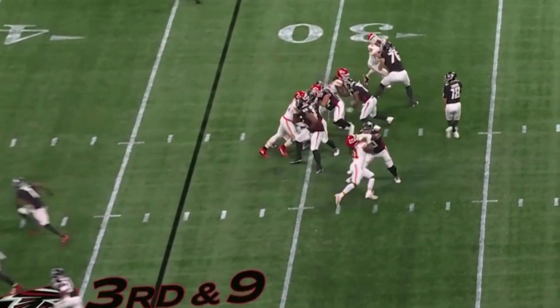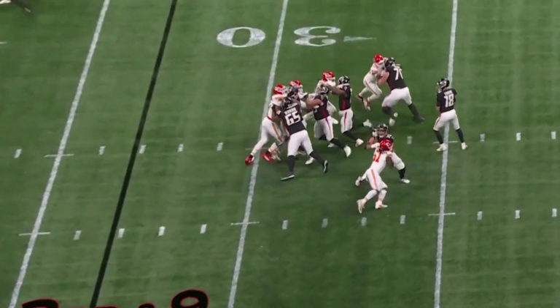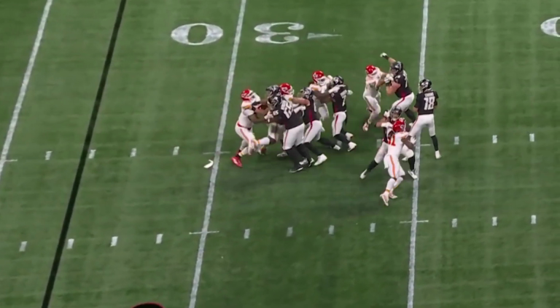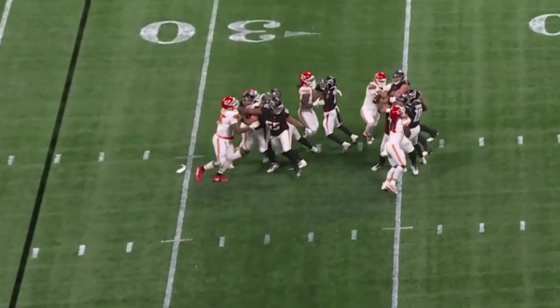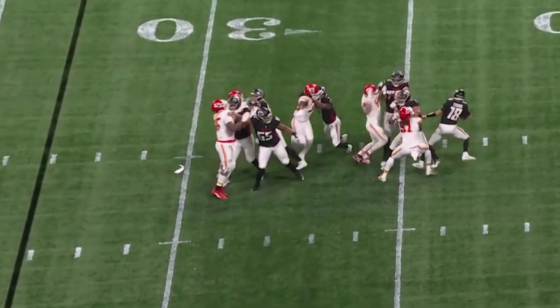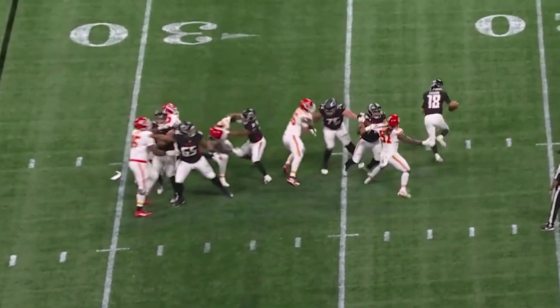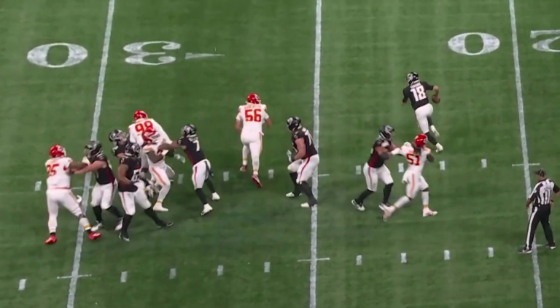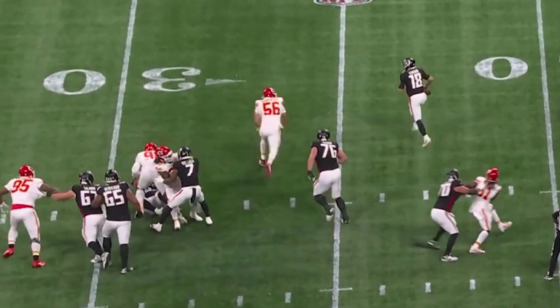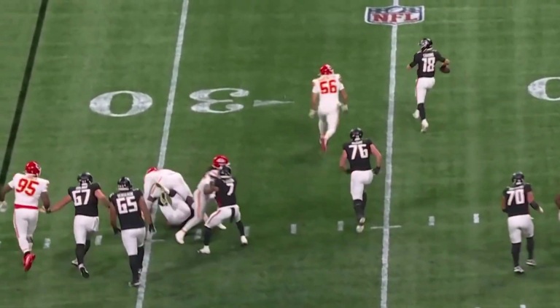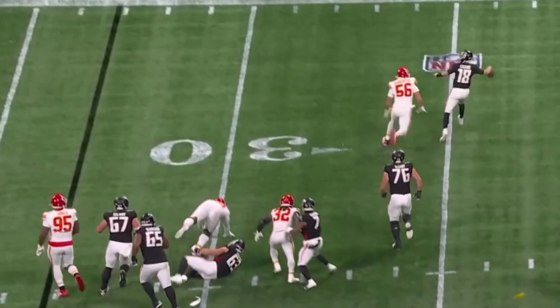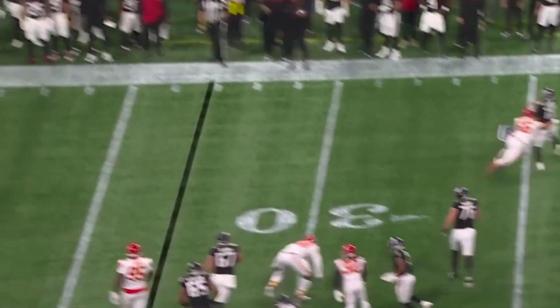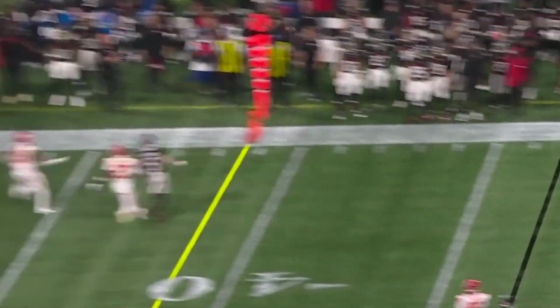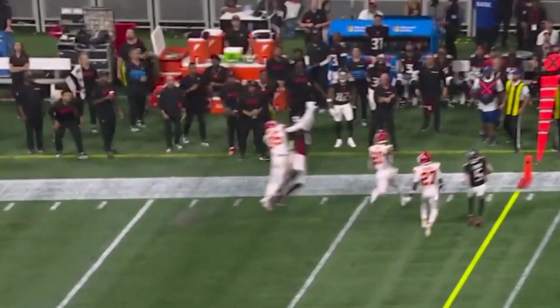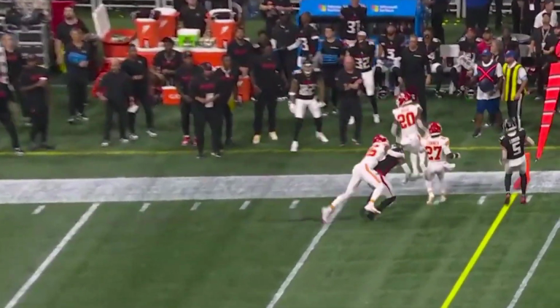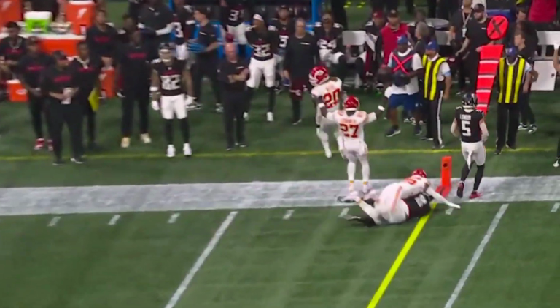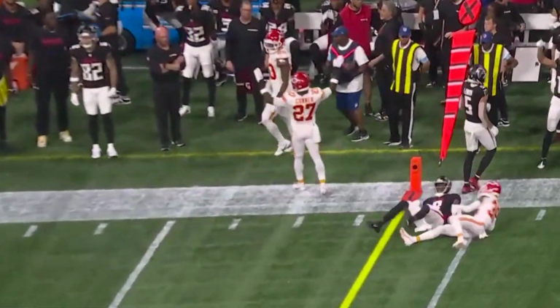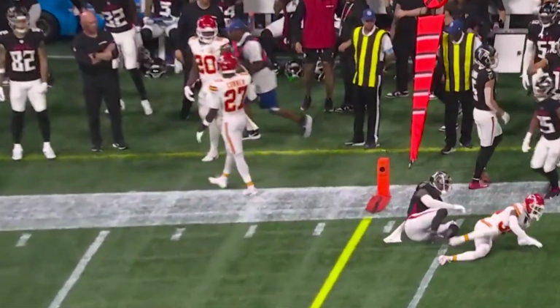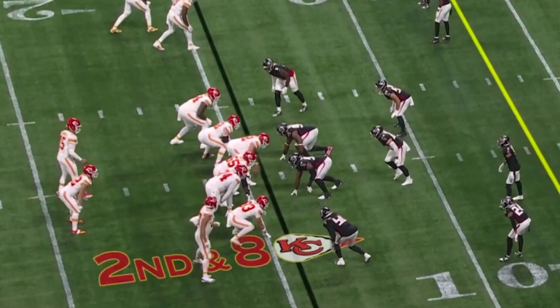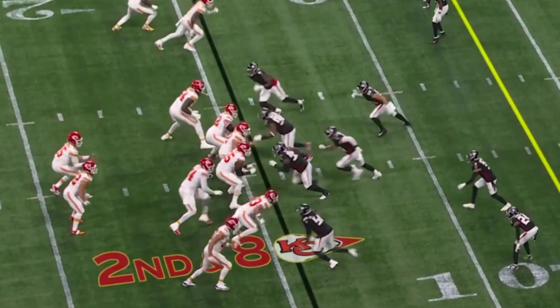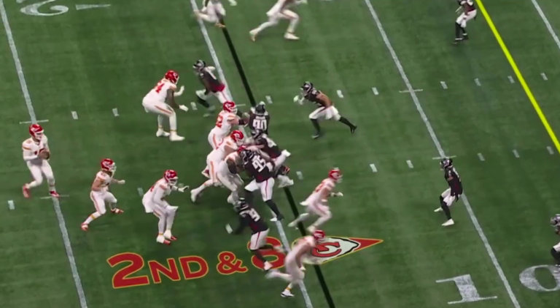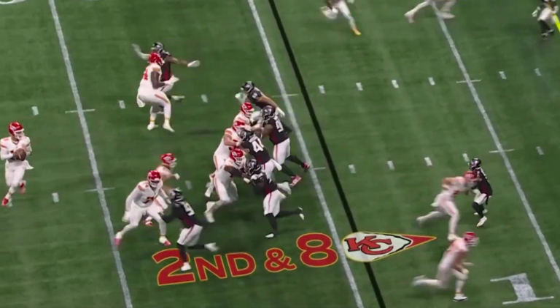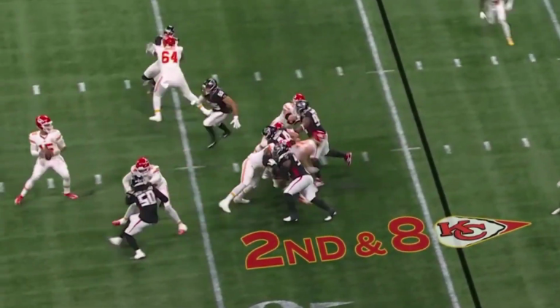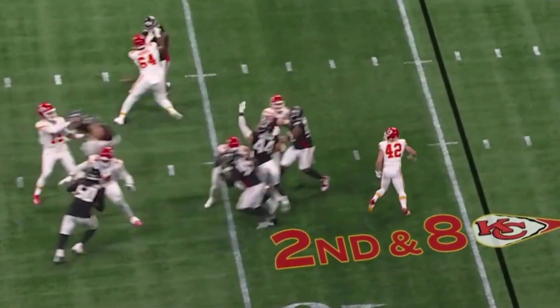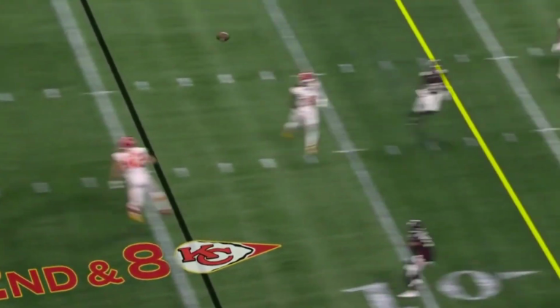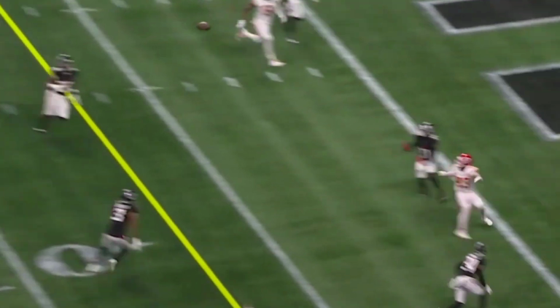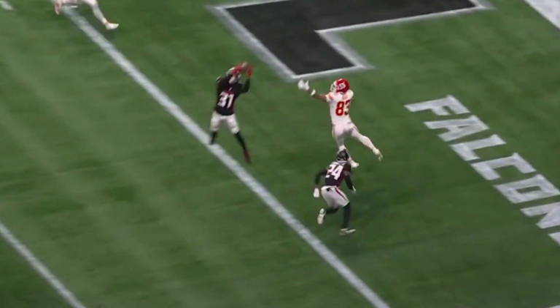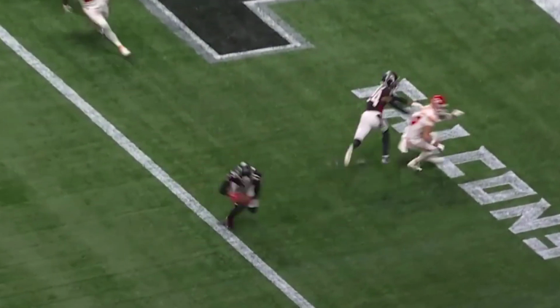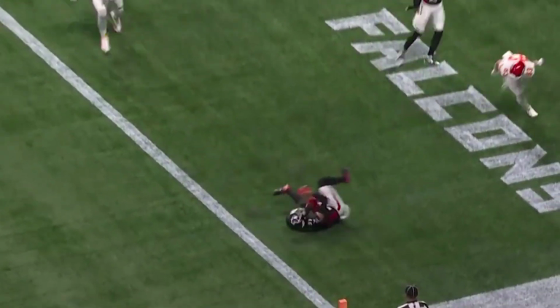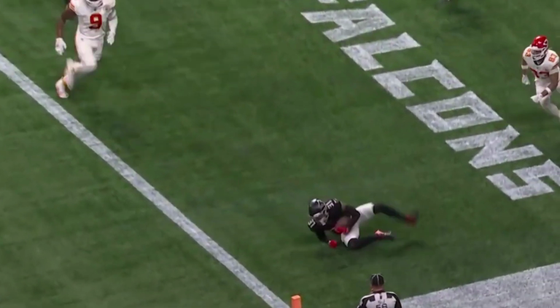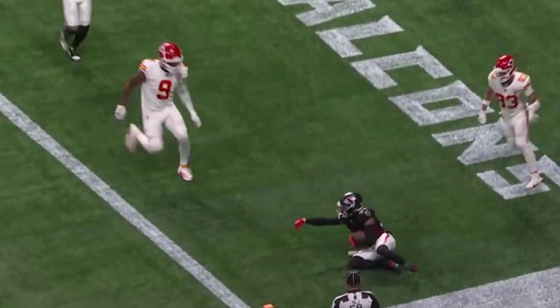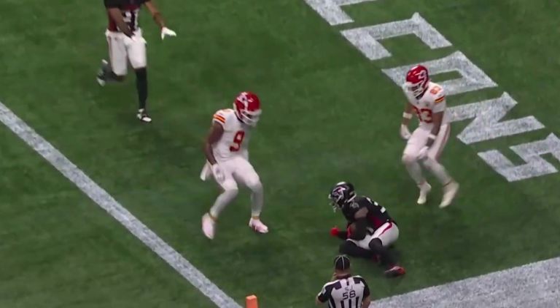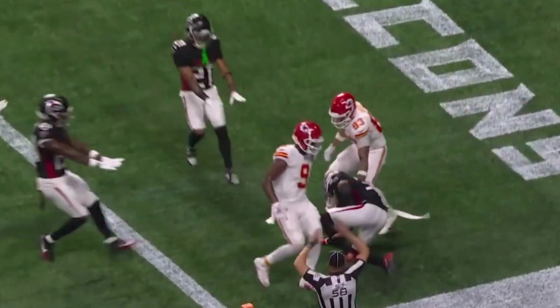Third and nine. Extra man coming — Cousins in the pocket. Collapsed on him a bit, a flag thrown. Flag is in — this is play 17 of the opening Chiefs drive. Falcons bring pressure. Mahomes lost it — it's intercepted. Unbelievable.